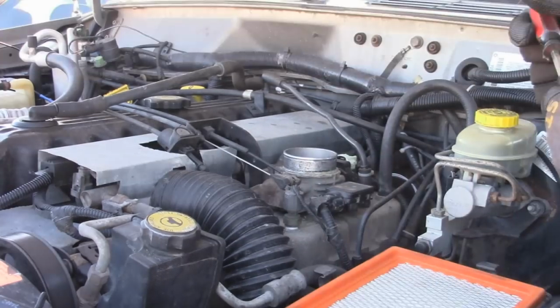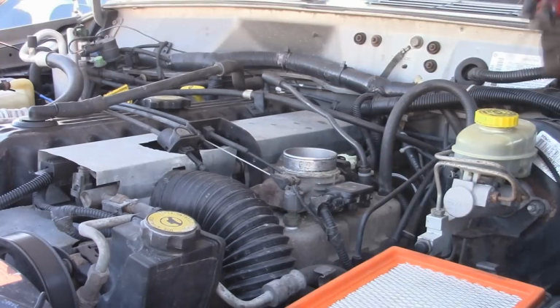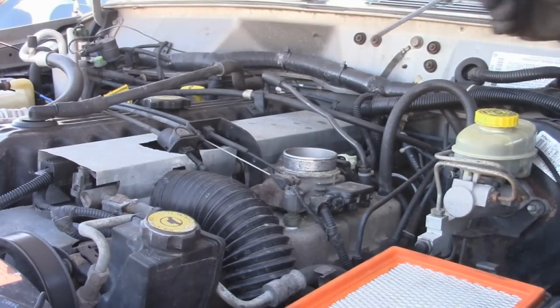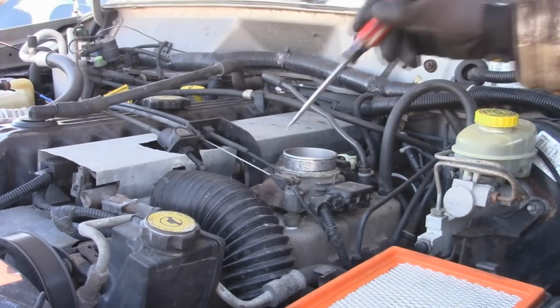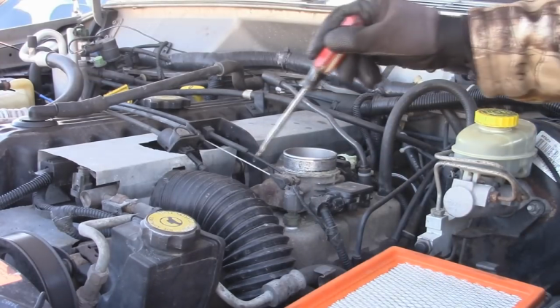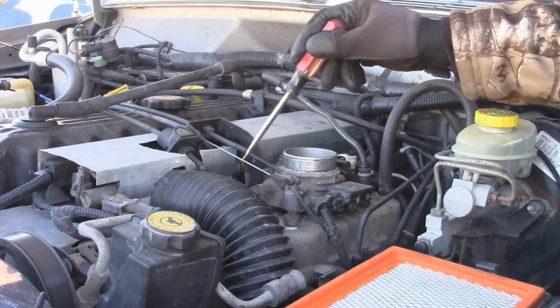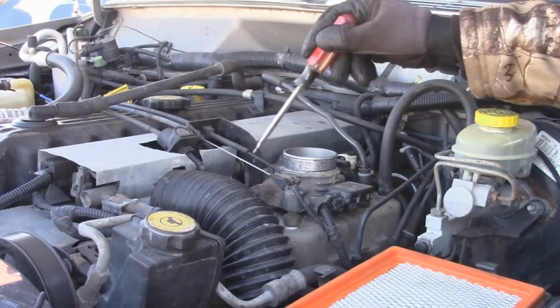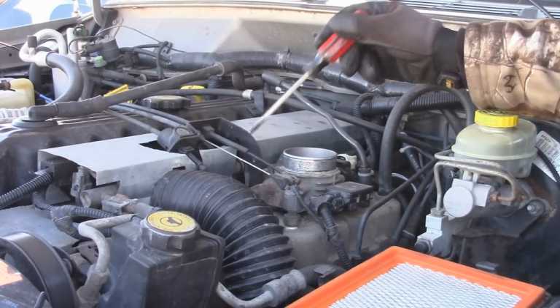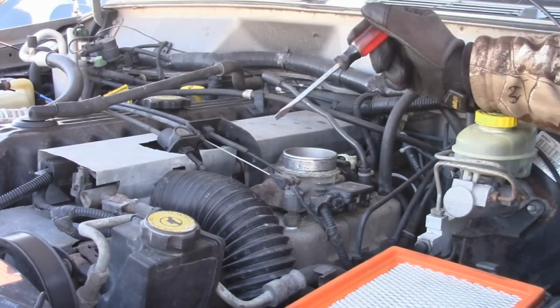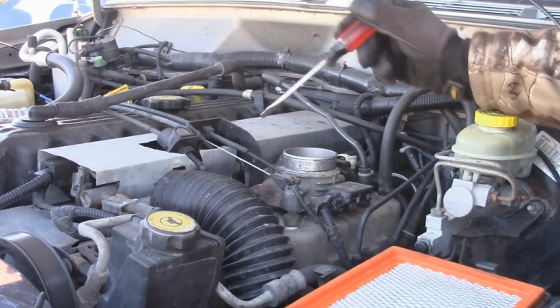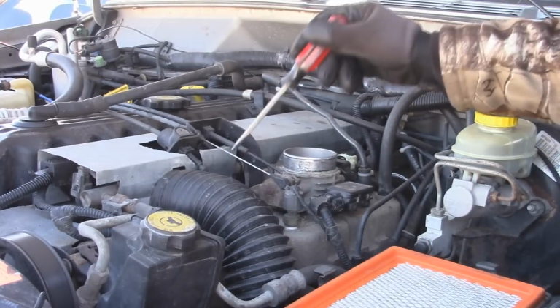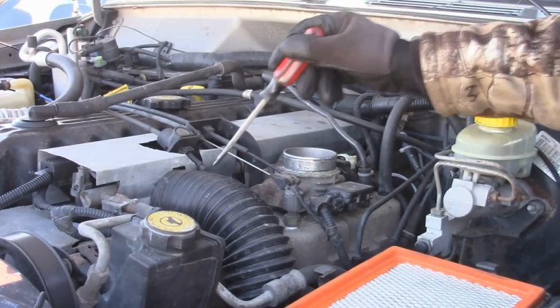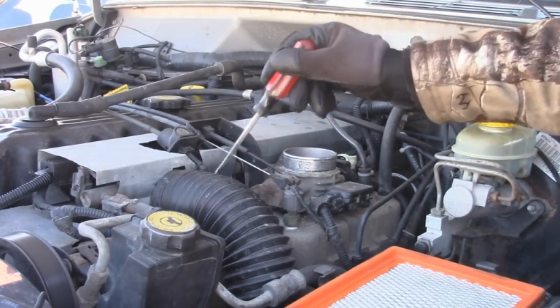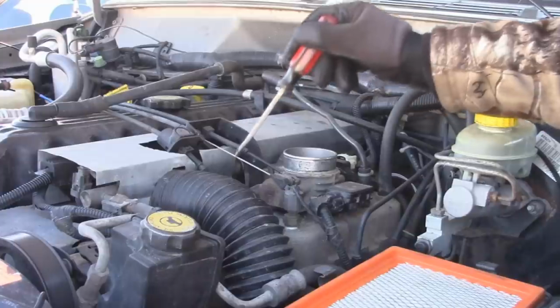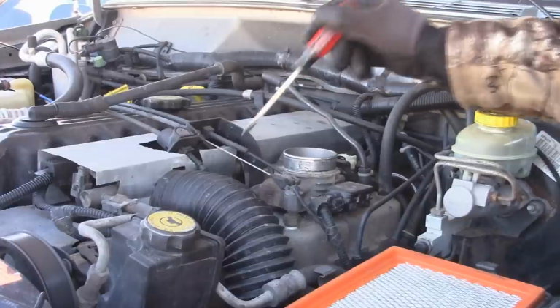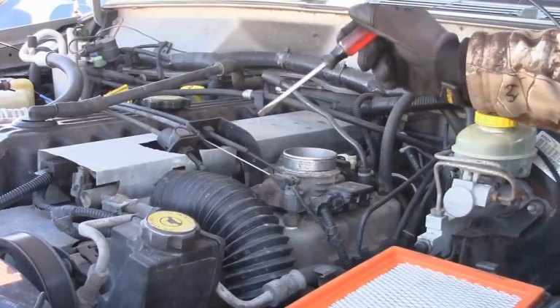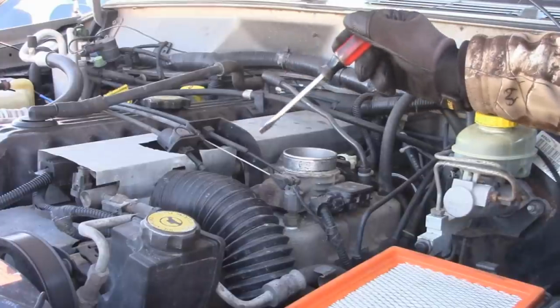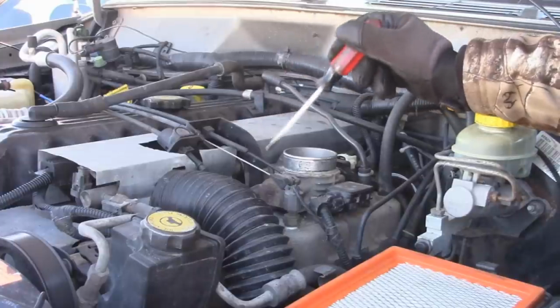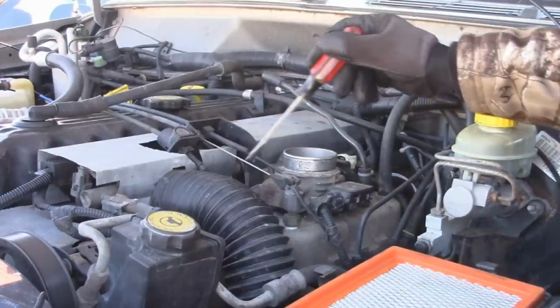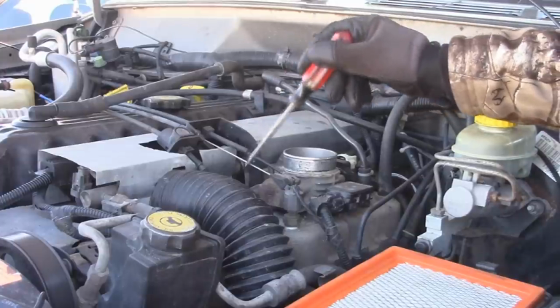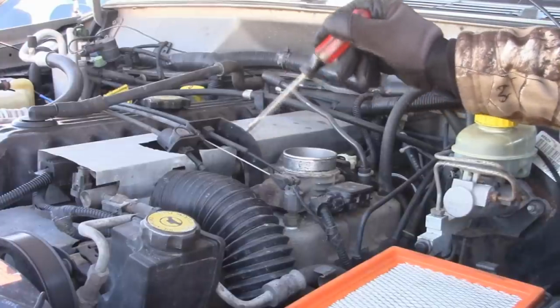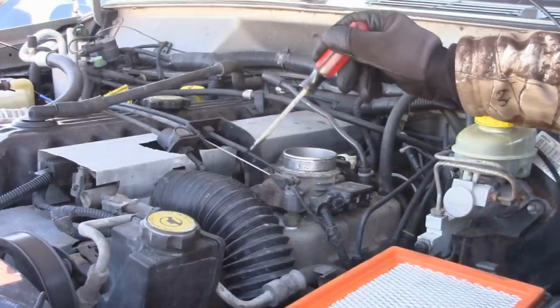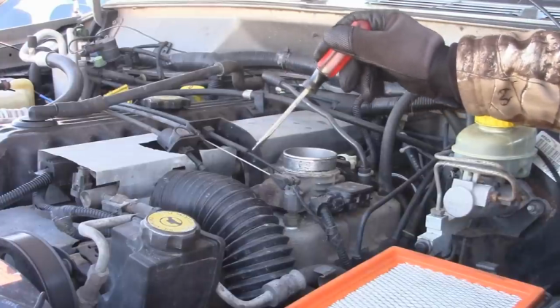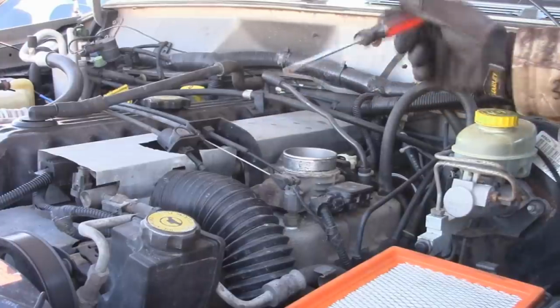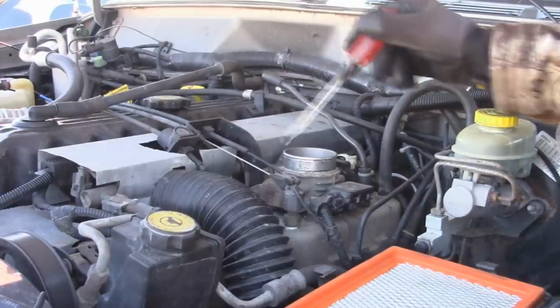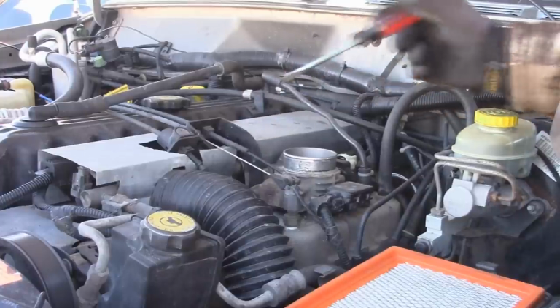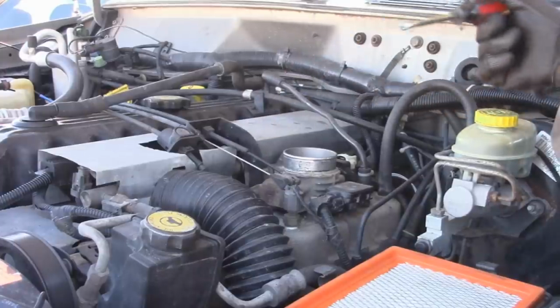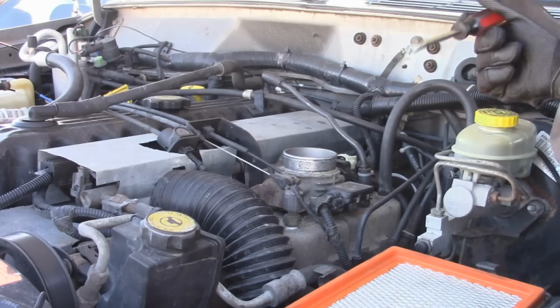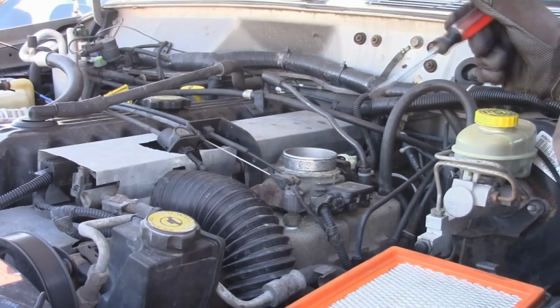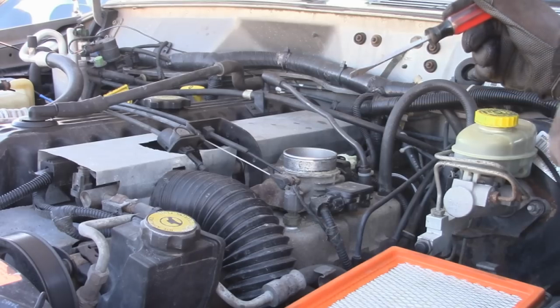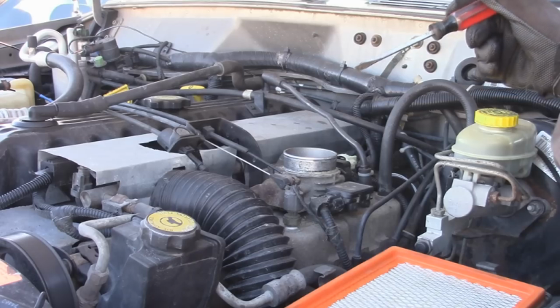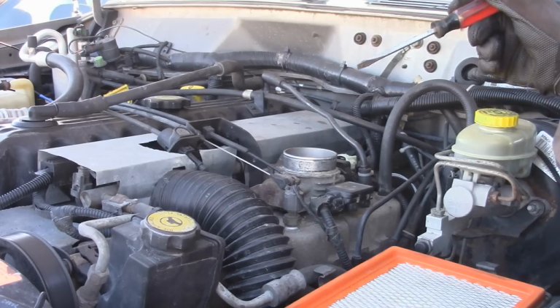Now the next thing you can do is undo all your throttle cables. If you have cruise control, you're going to have three cables. Otherwise, you're mostly going to have two with an automatic, or sometimes just have one if you have a manual without any cruise control.